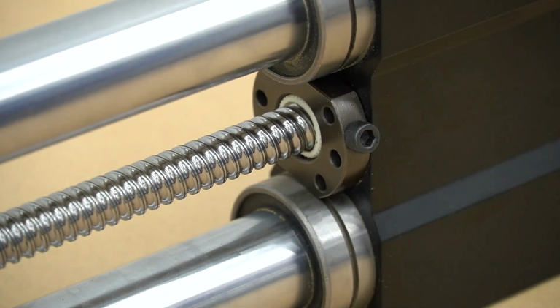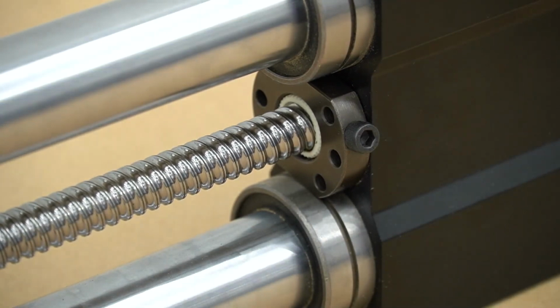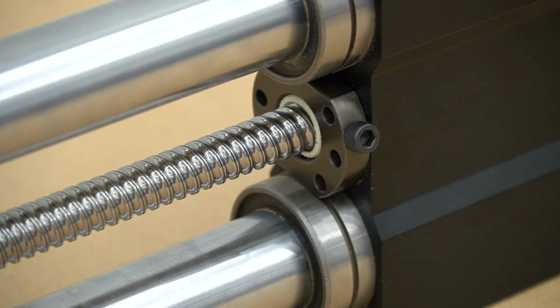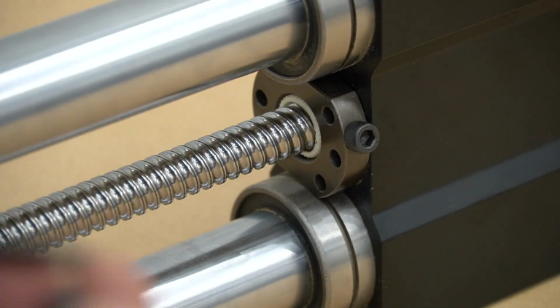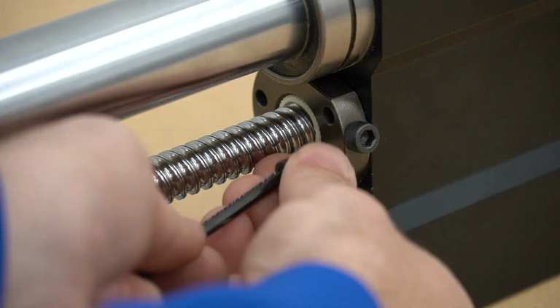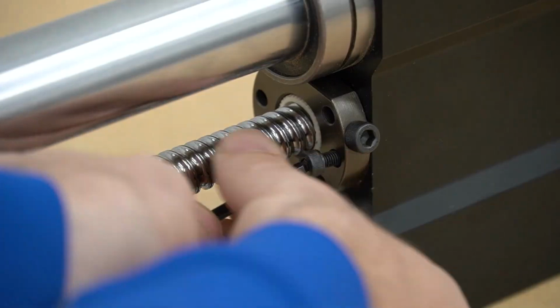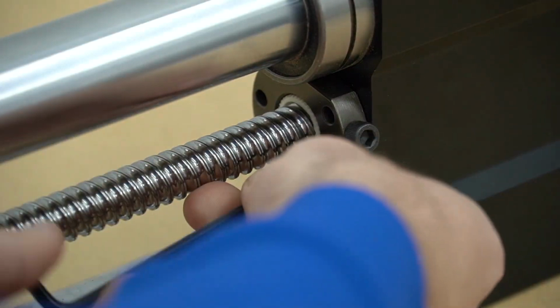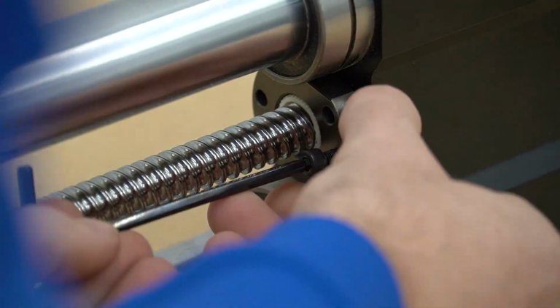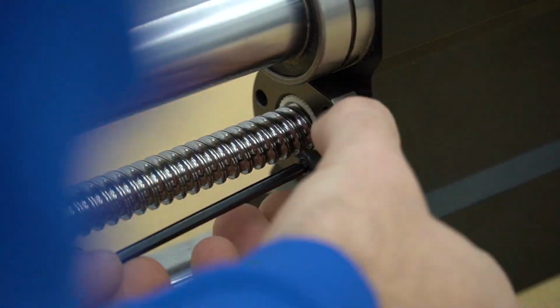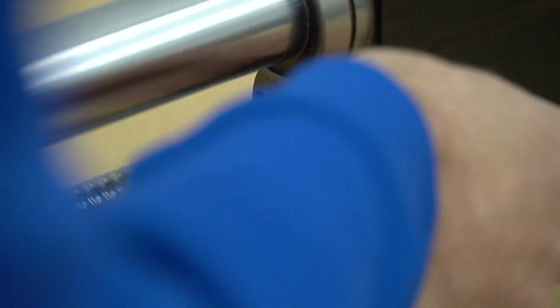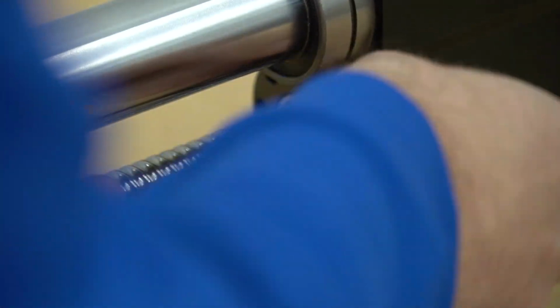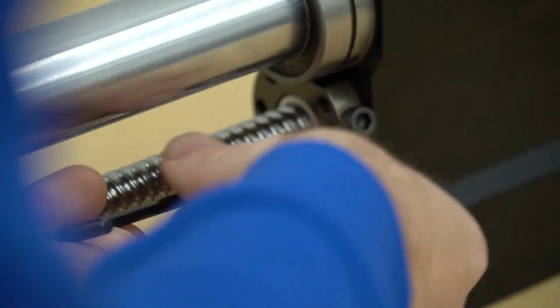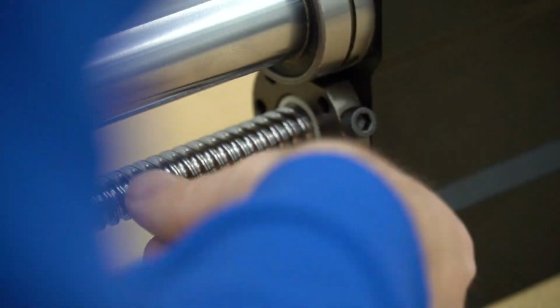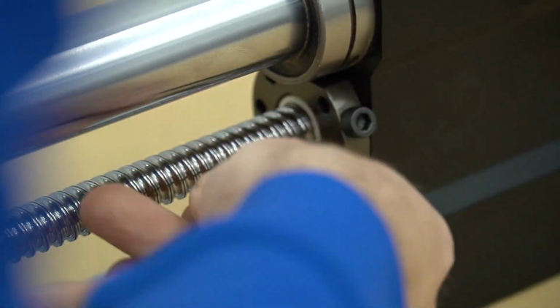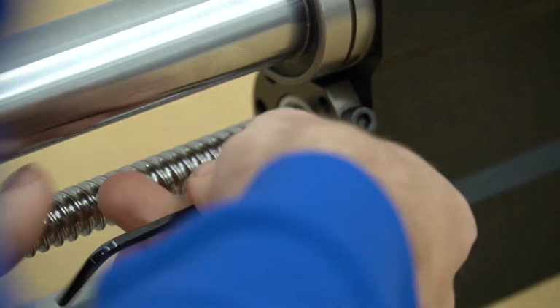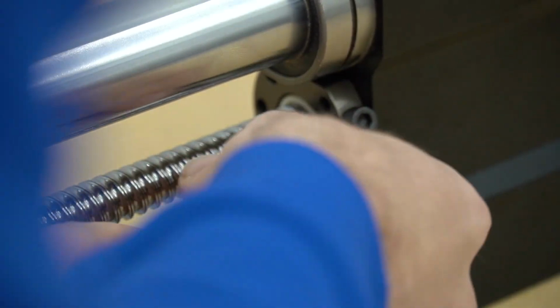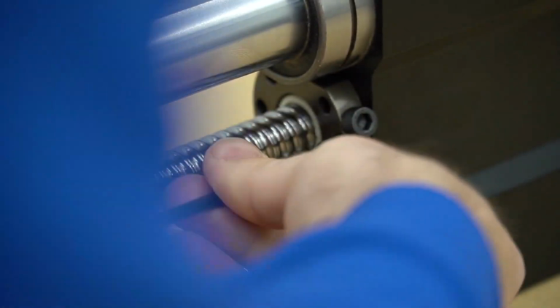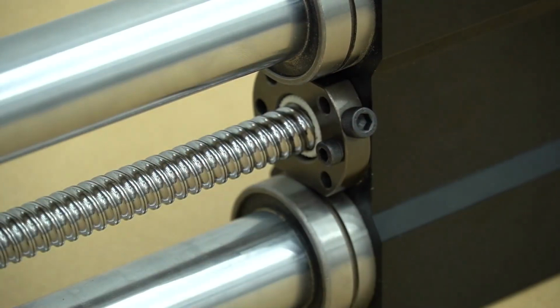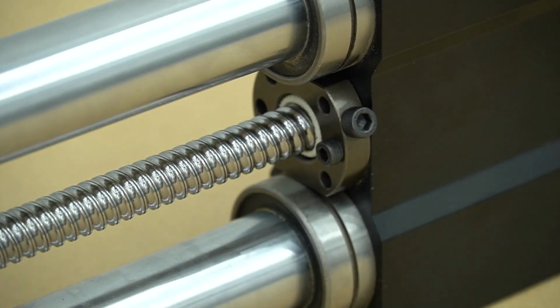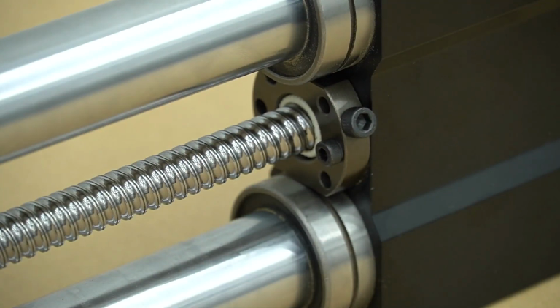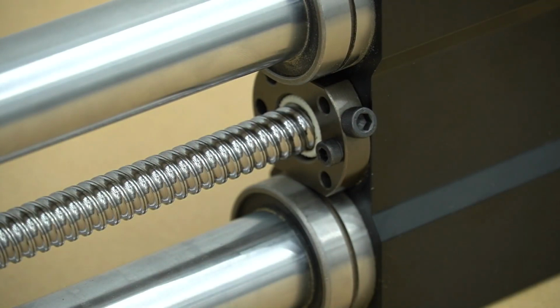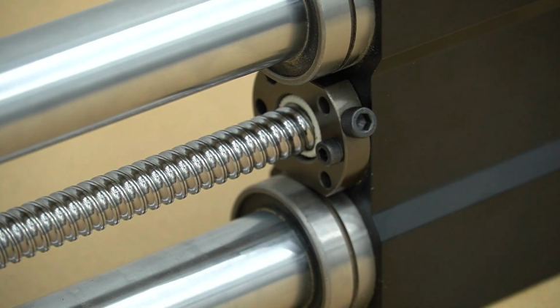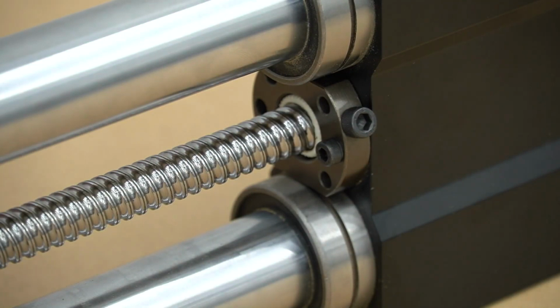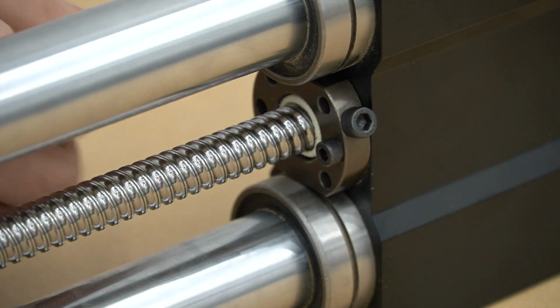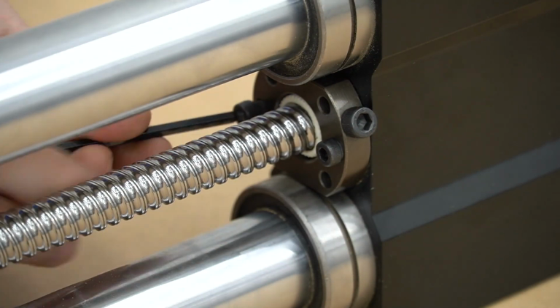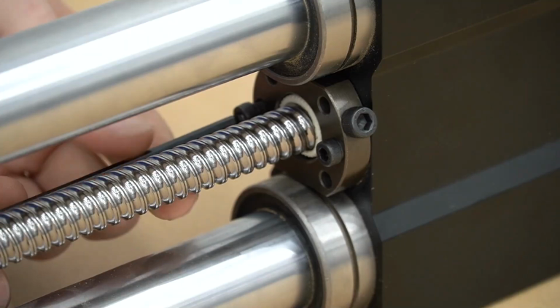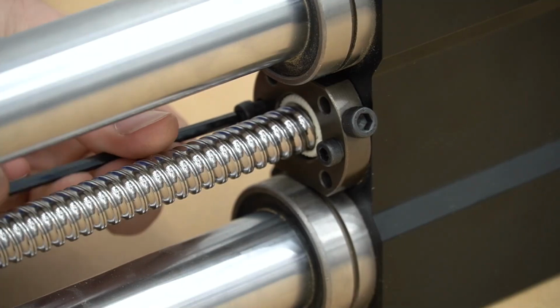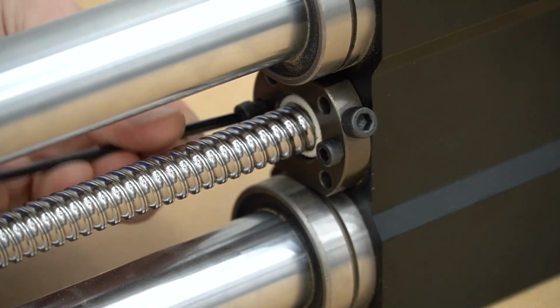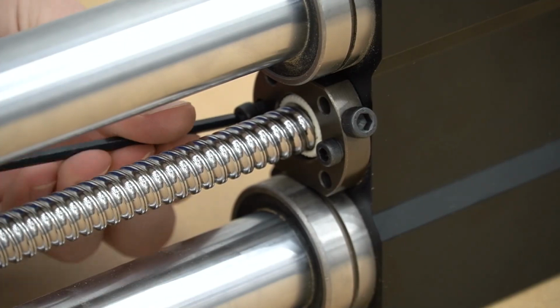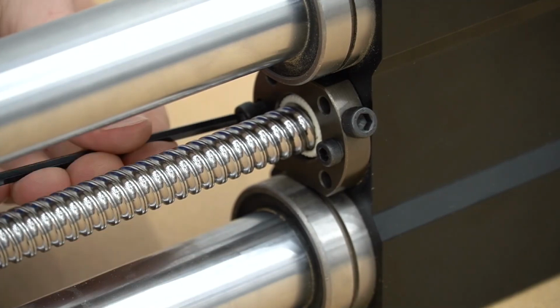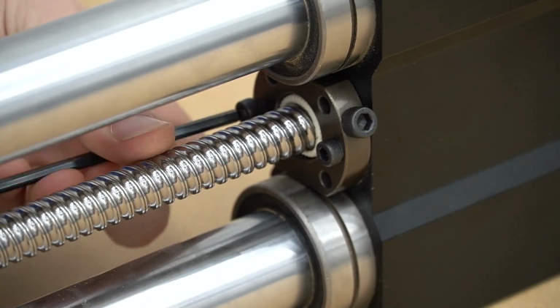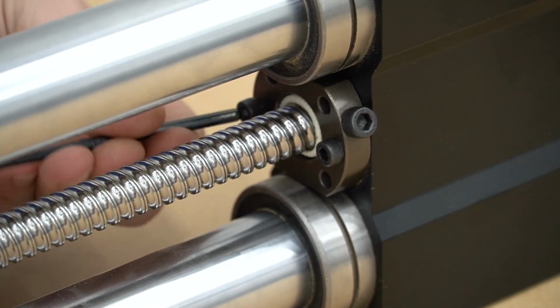Once all the set screws are tightened we will slide the gantry back onto the ball nut. Finally we will line up our ball nut and use the two bolts we removed at the beginning of the video to secure it back onto the gantry block.